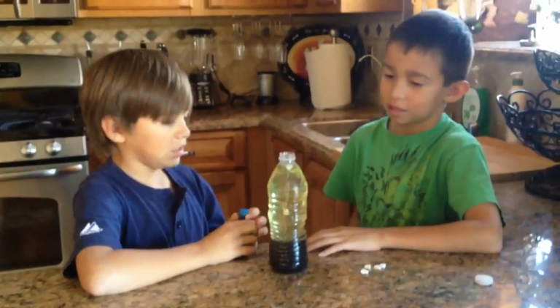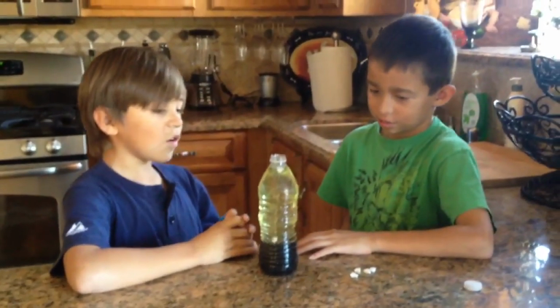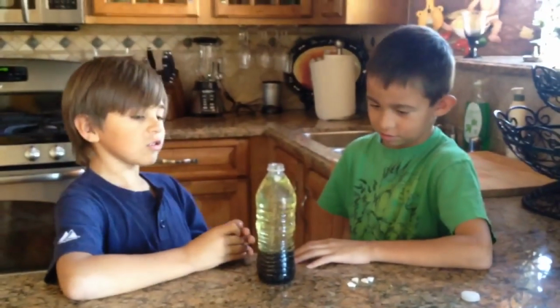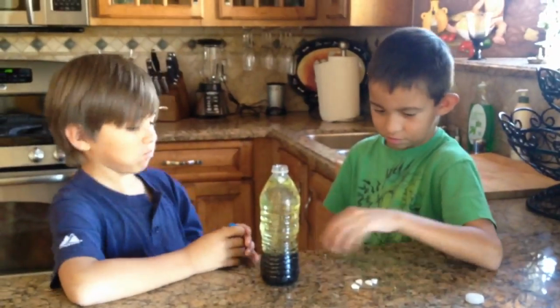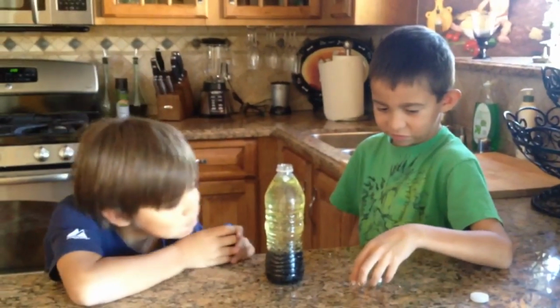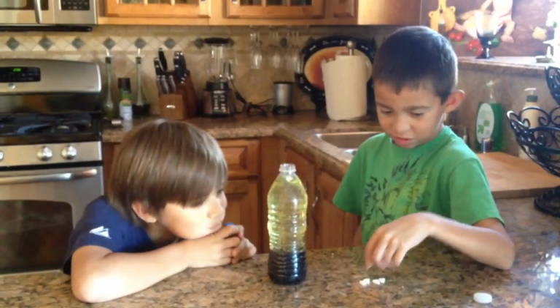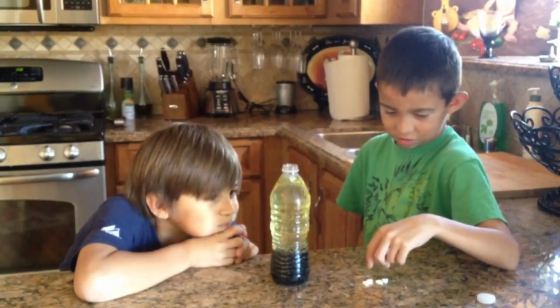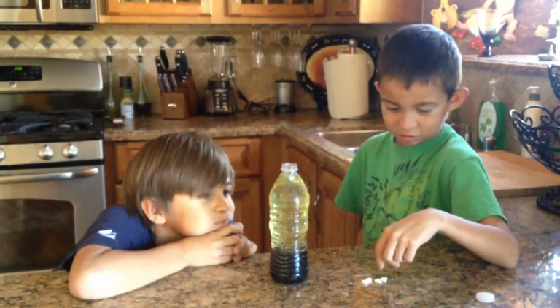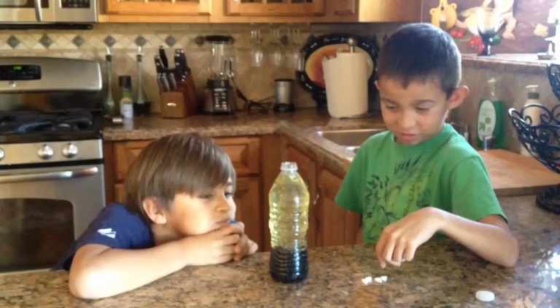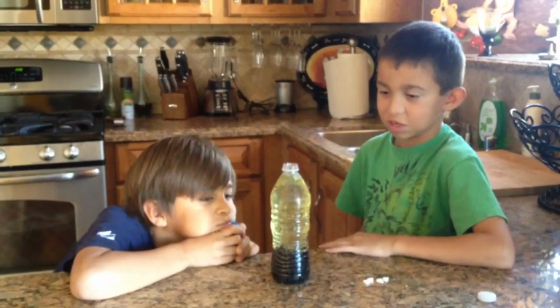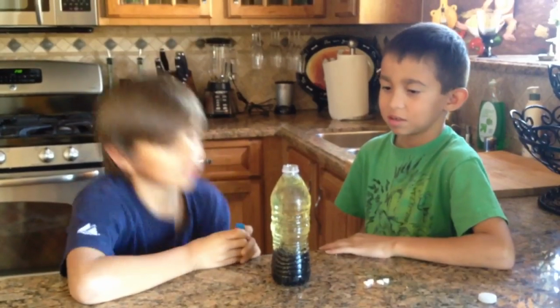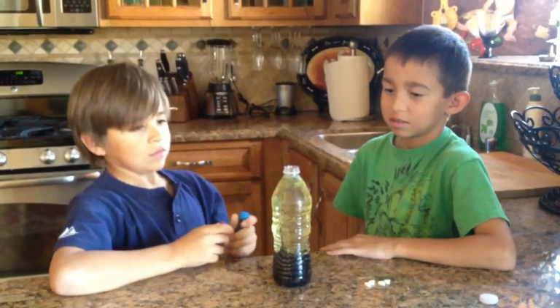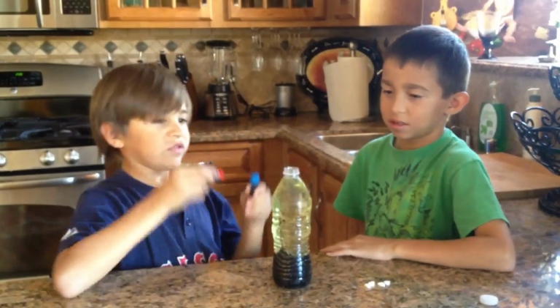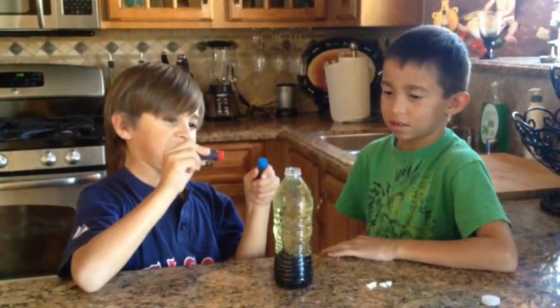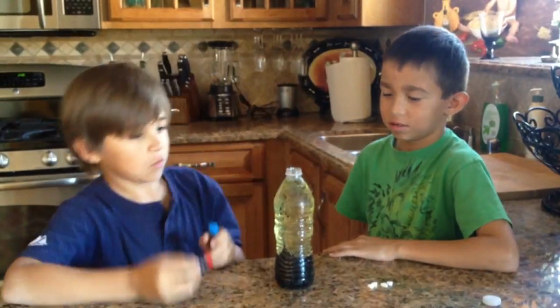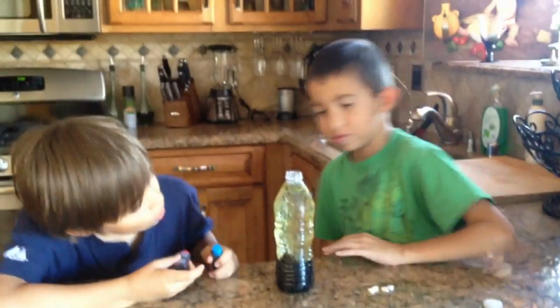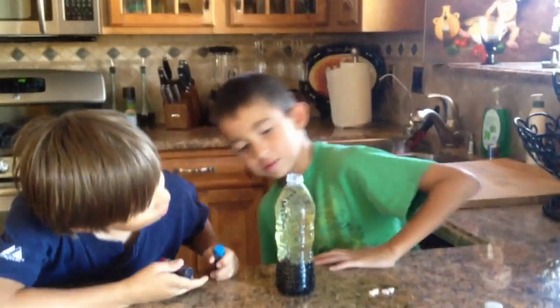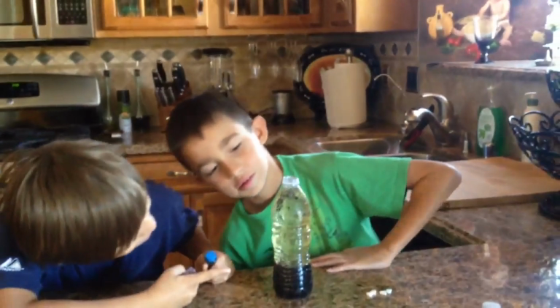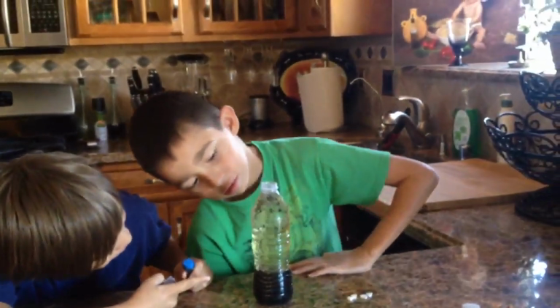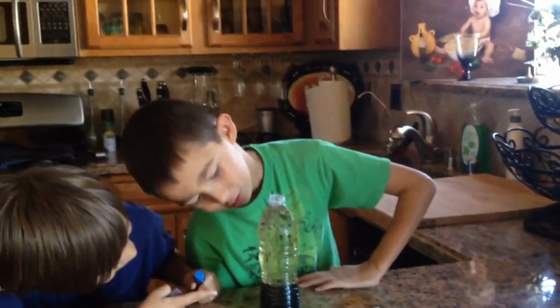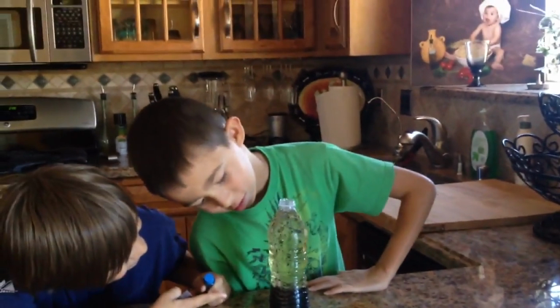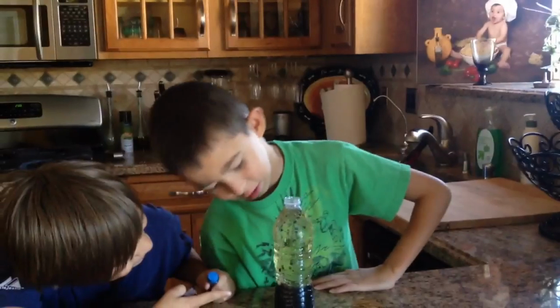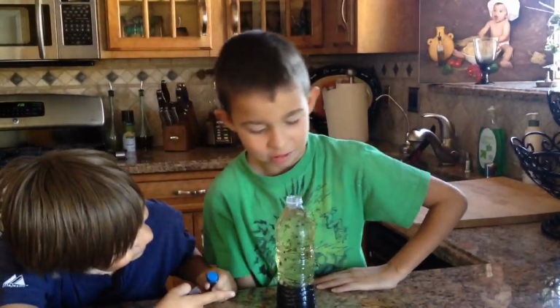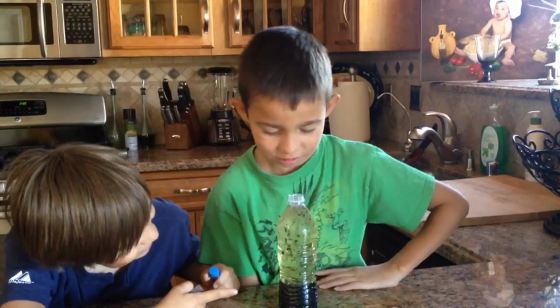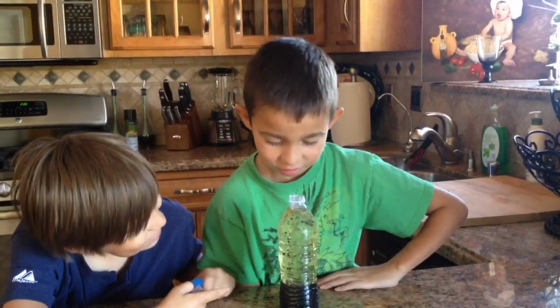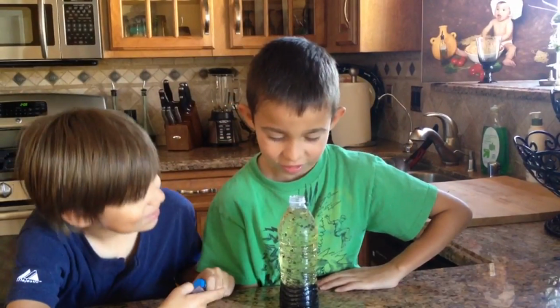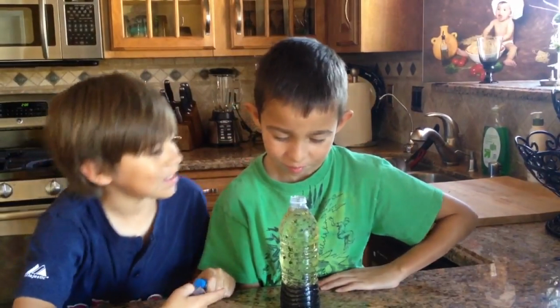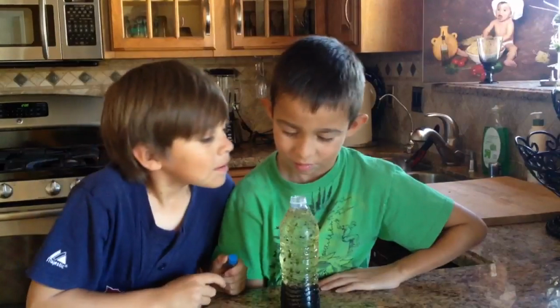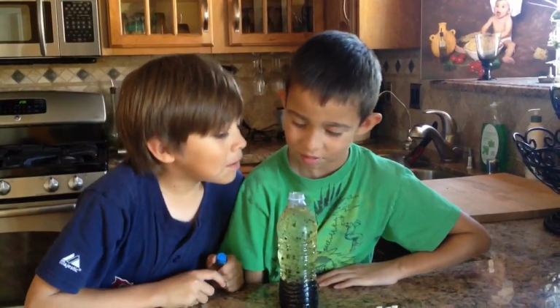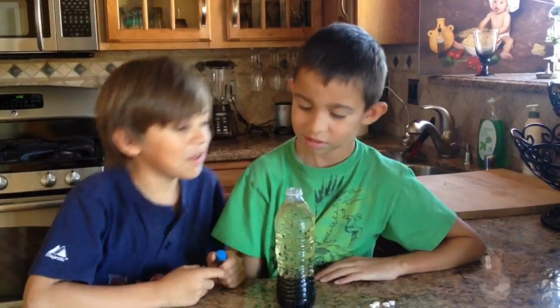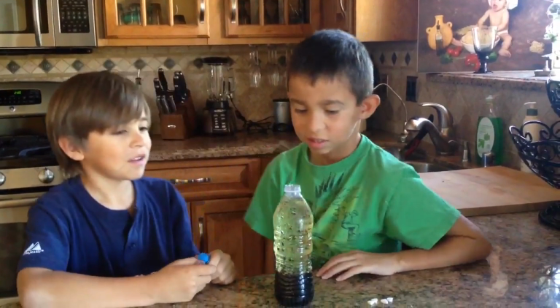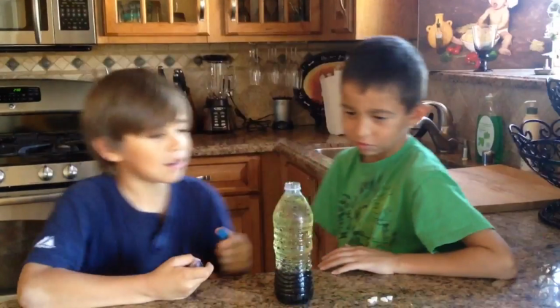Just four more to go. Four, yeah. One, two, three, four, yeah. Whoa, oh my gosh. Right in top. Oh, wow.